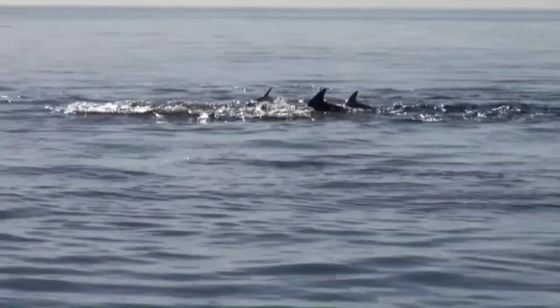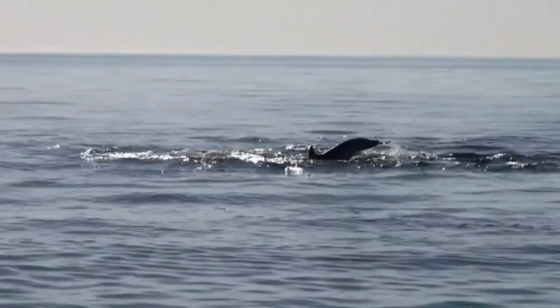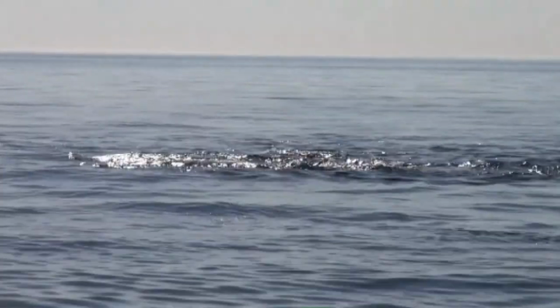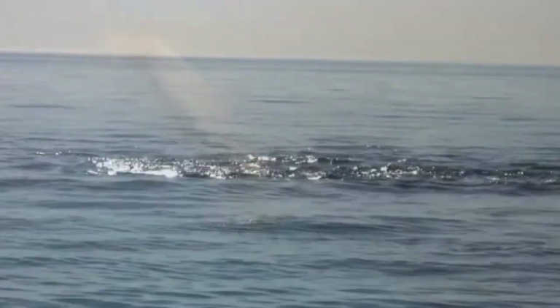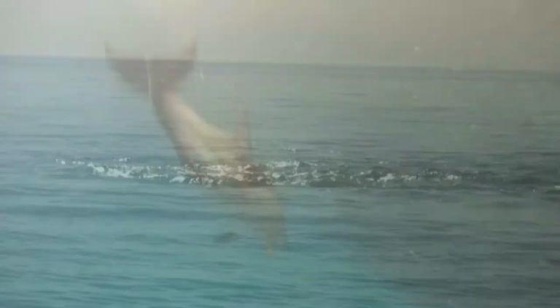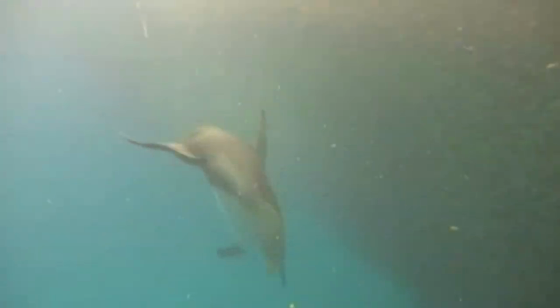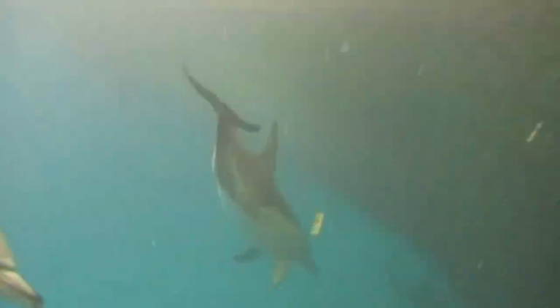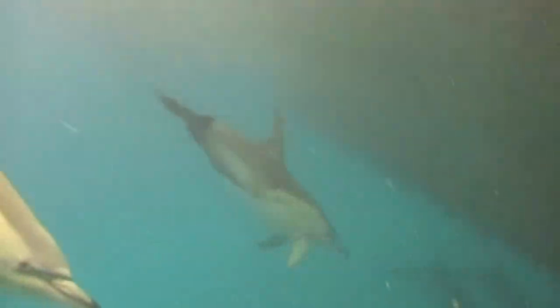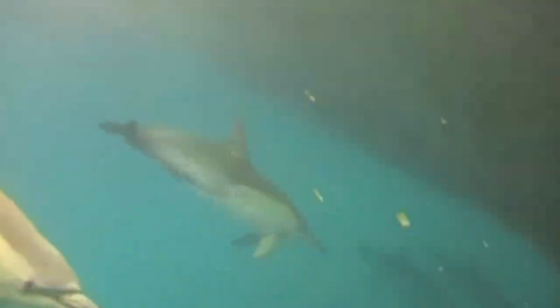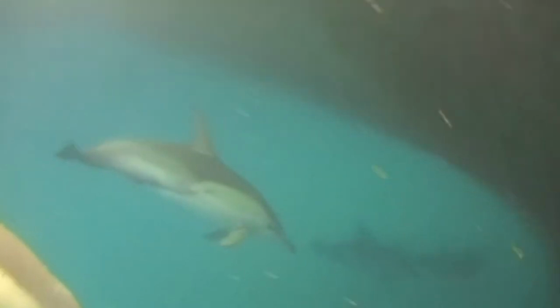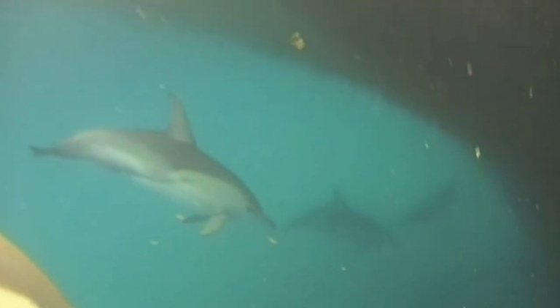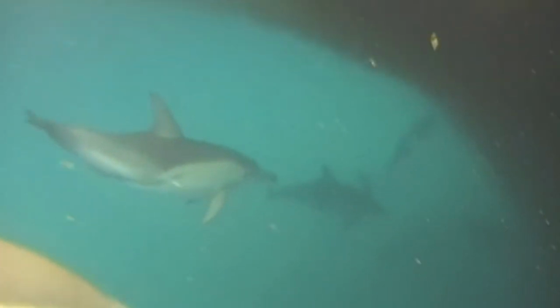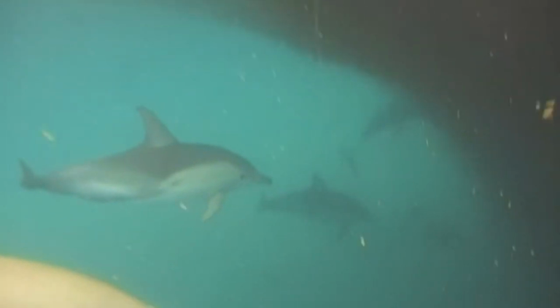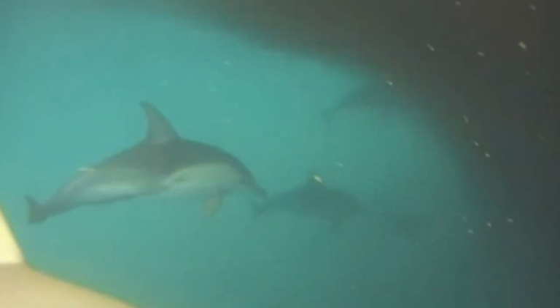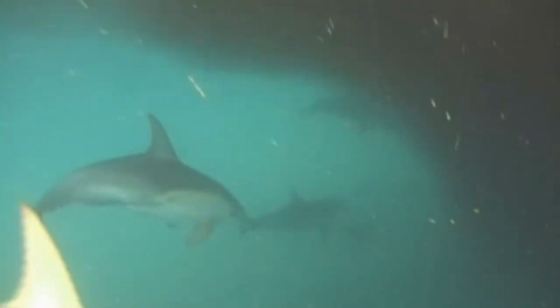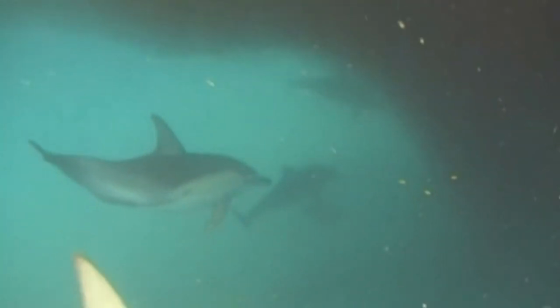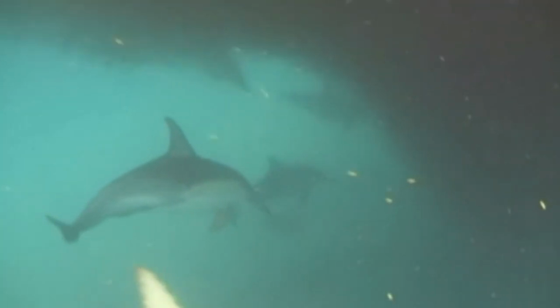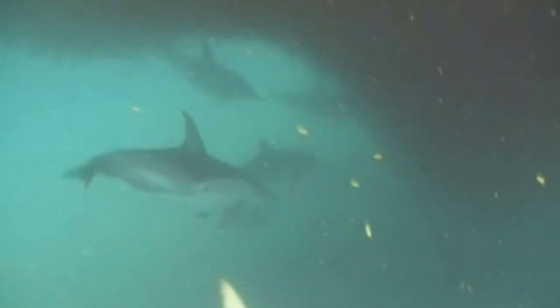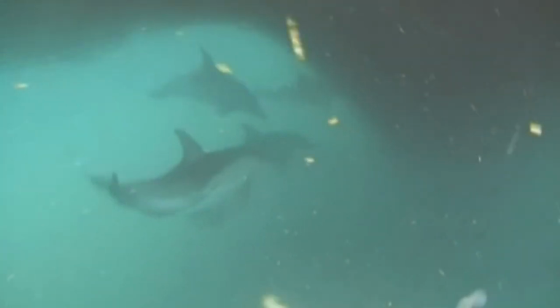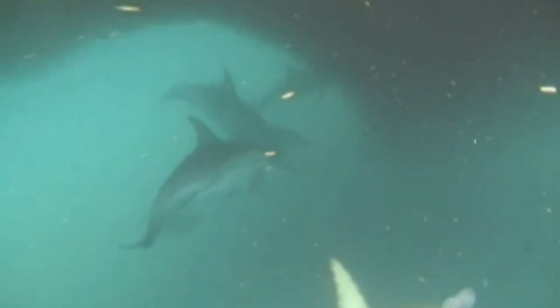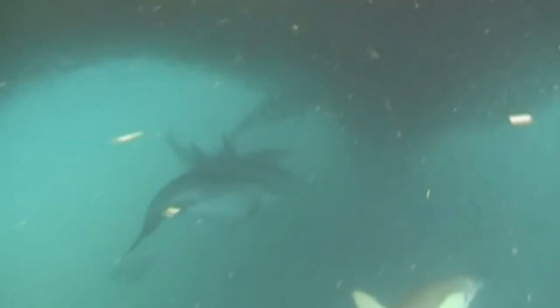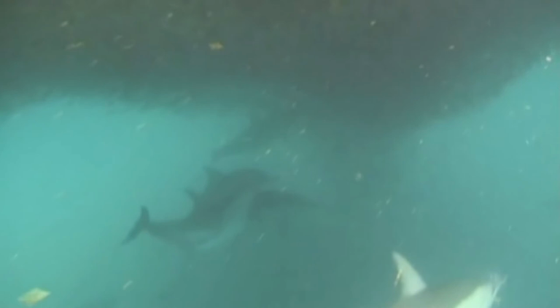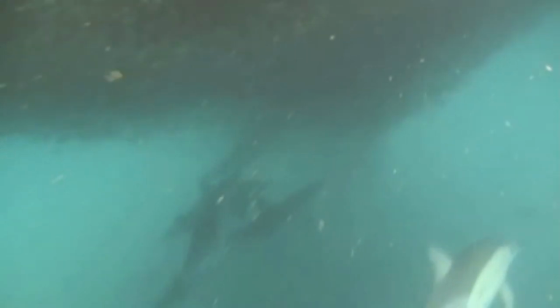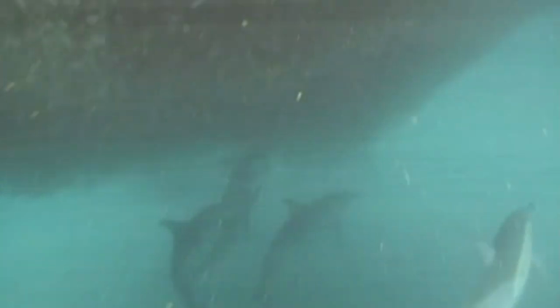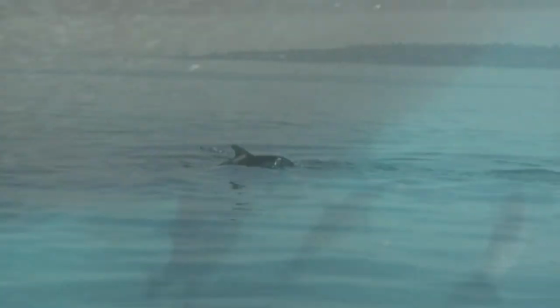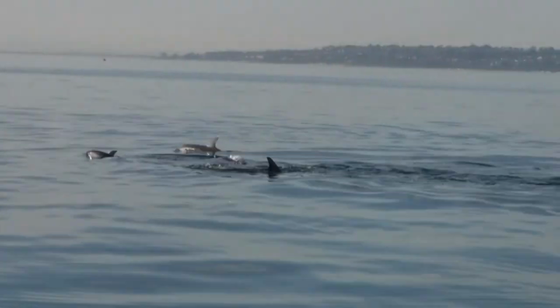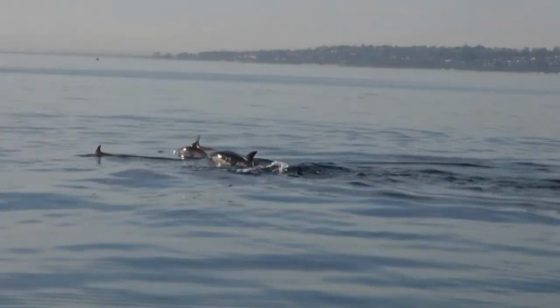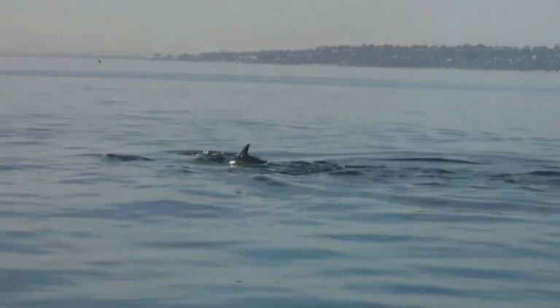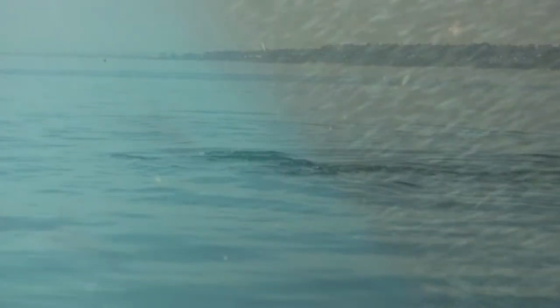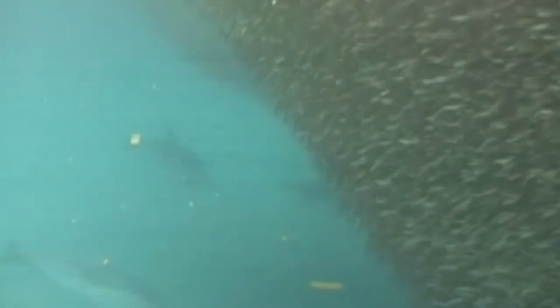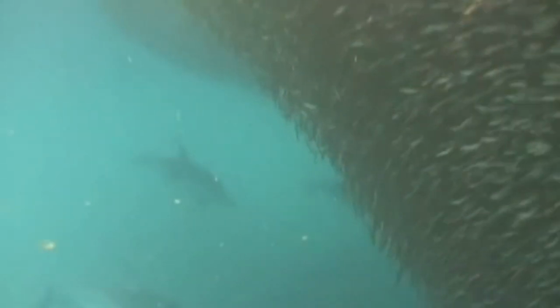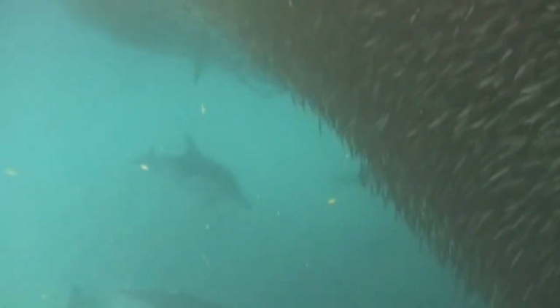These amazing dolphins cooperate together to round up their prey. Common dolphins normally live in the open ocean, but moved into Eastern Port Phillip about seven years ago.